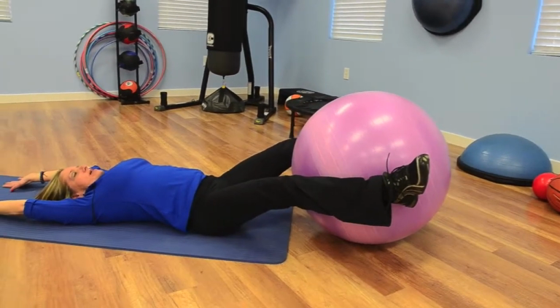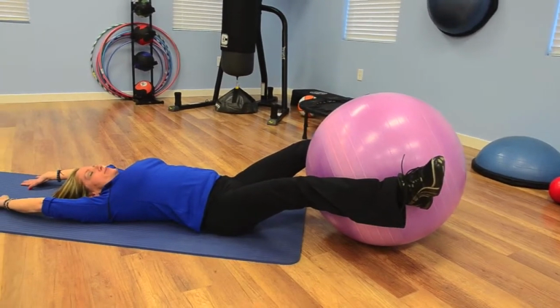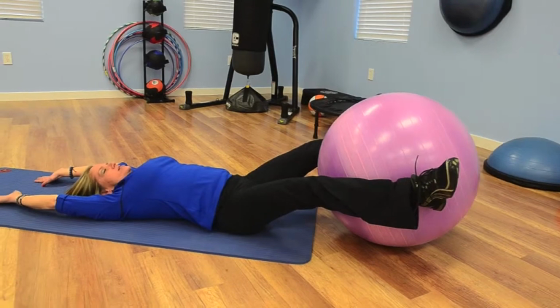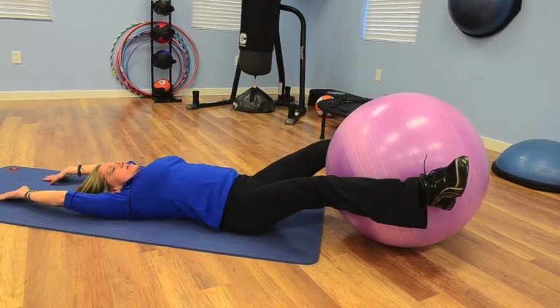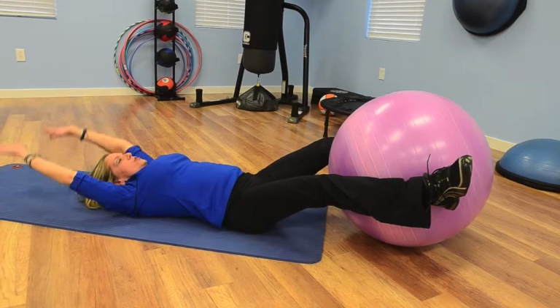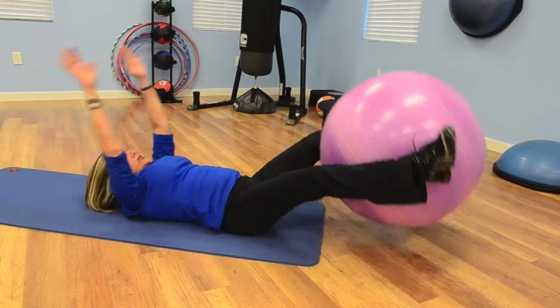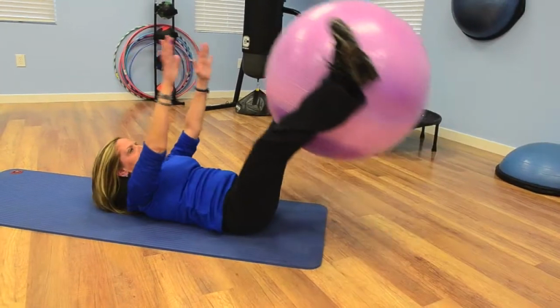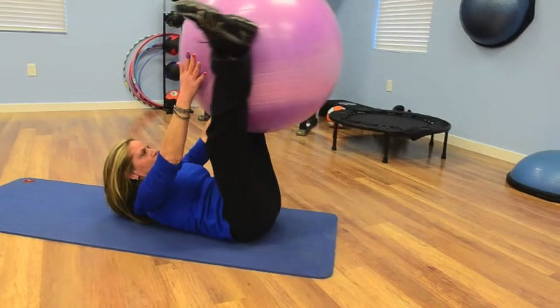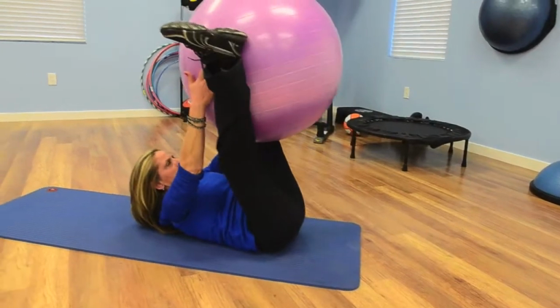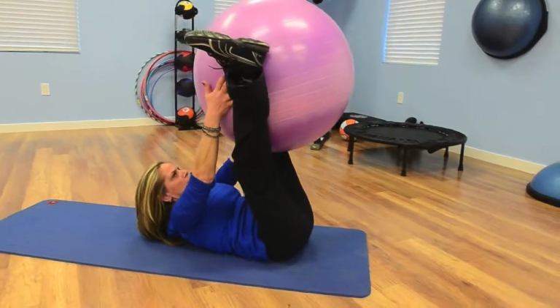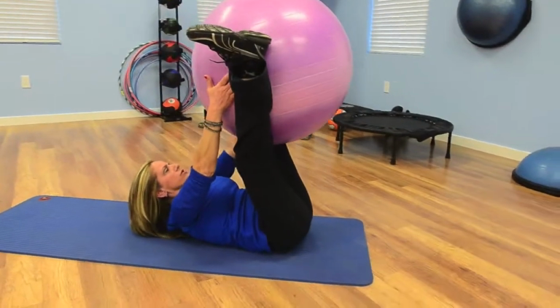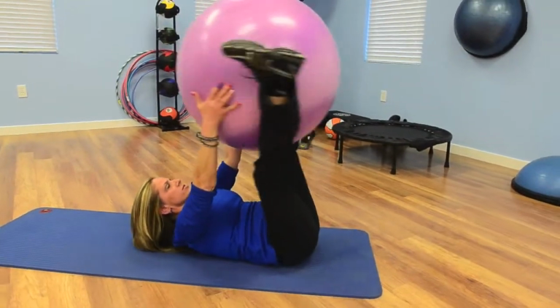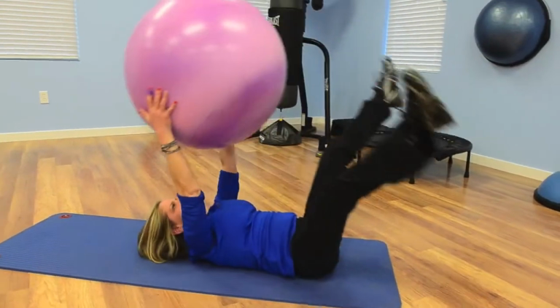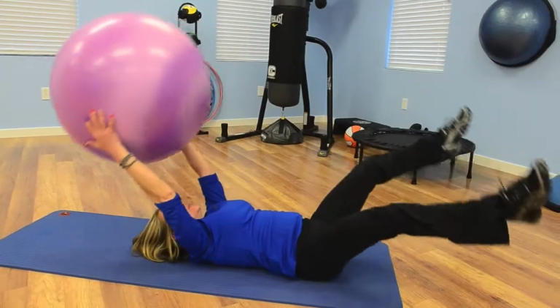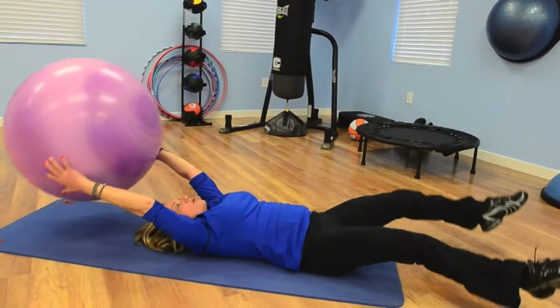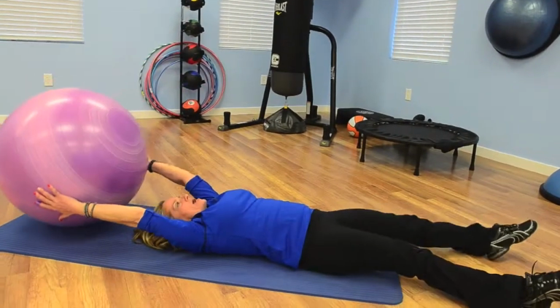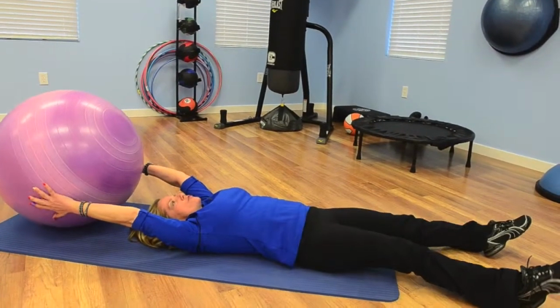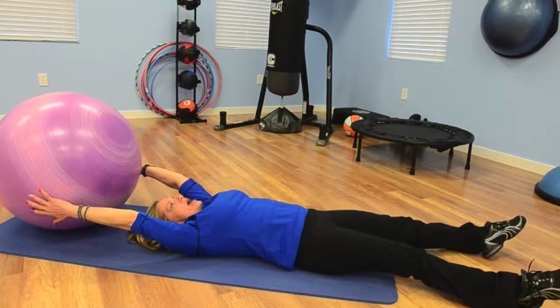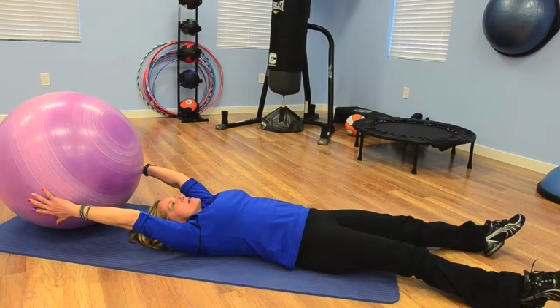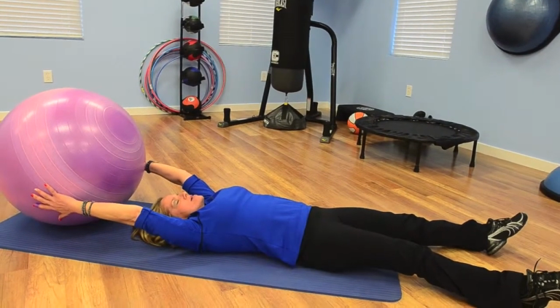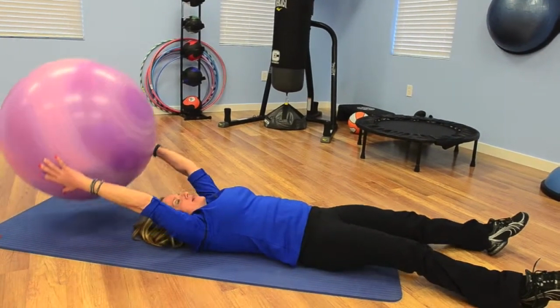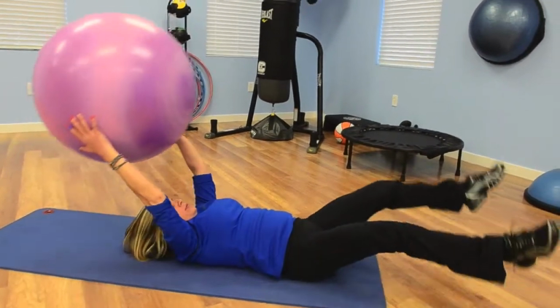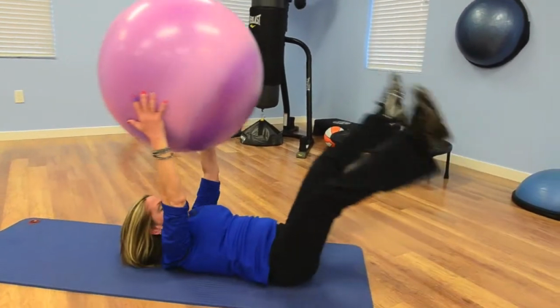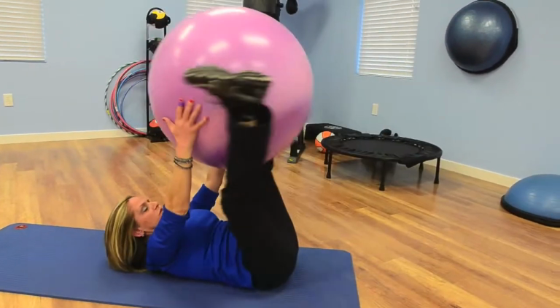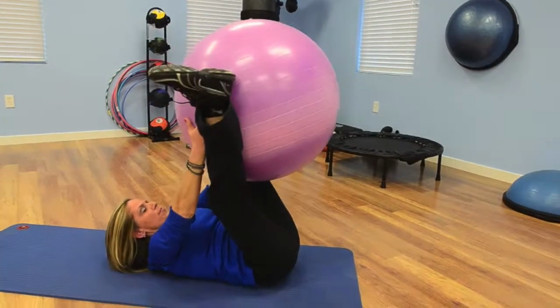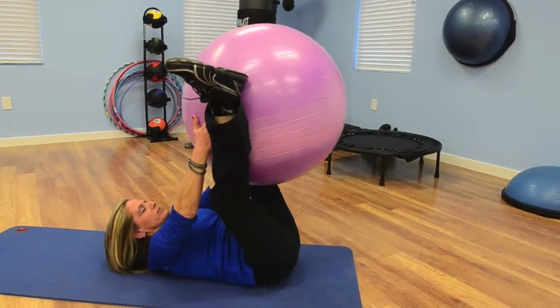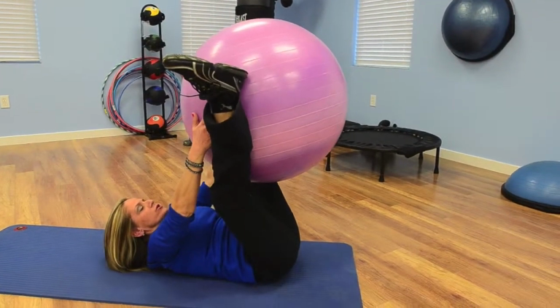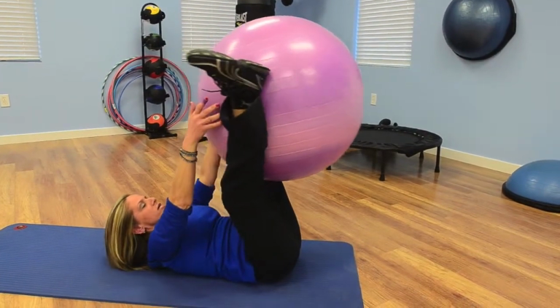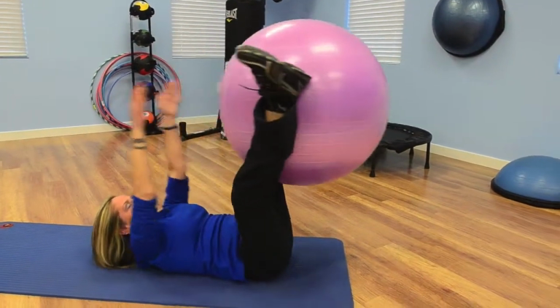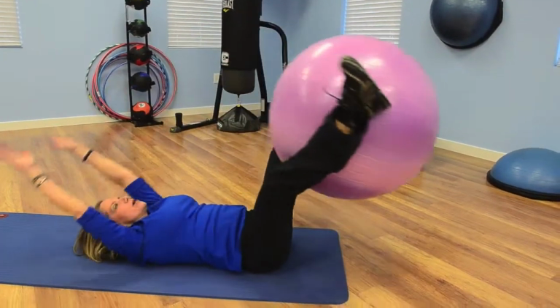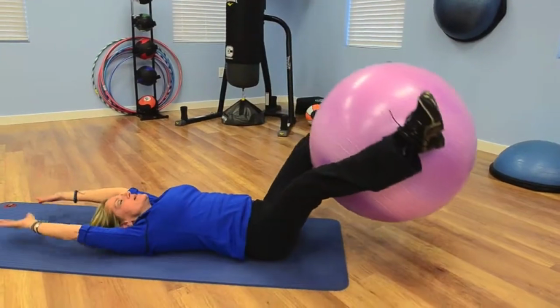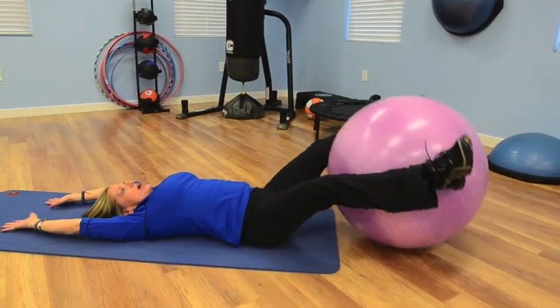And repeat. You want to crunch up, grabbing the ball between your legs, bringing the ball back over your head, and then coming back up, bringing the ball back in between your legs, and coming down to the ground.